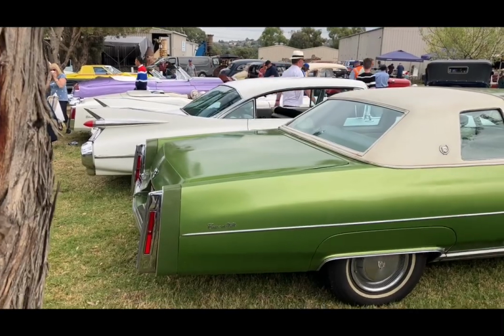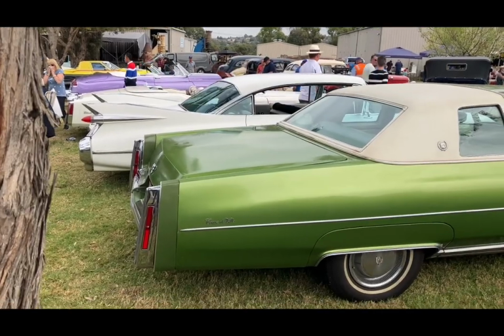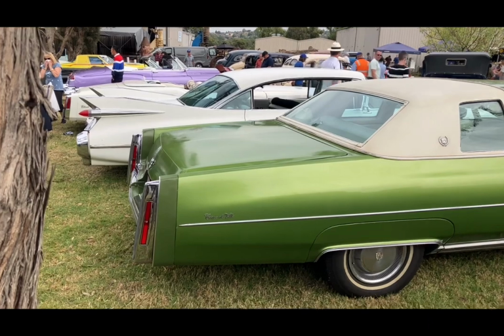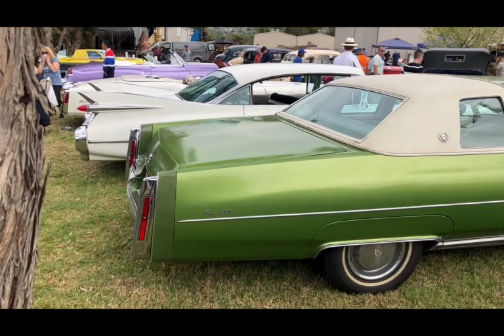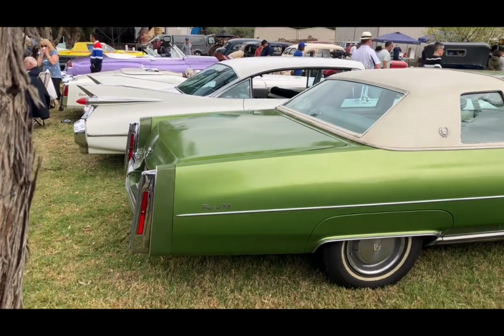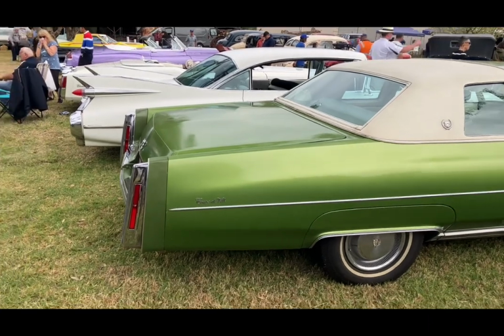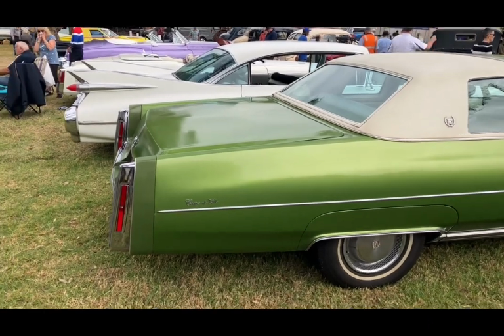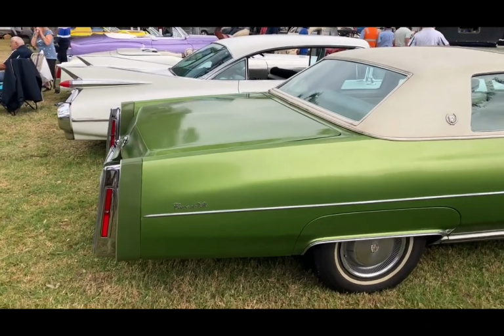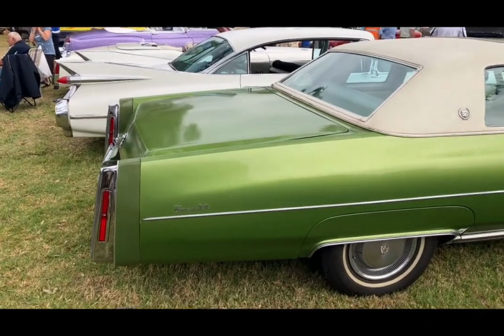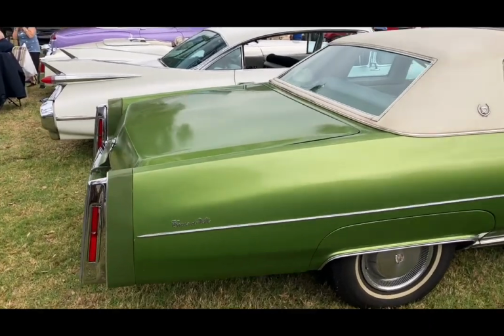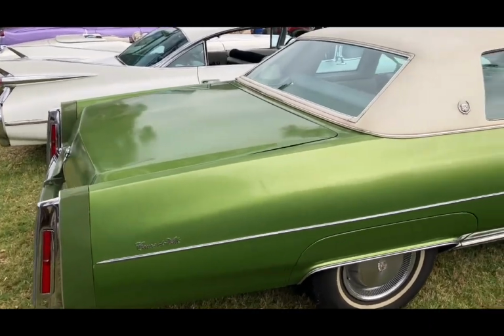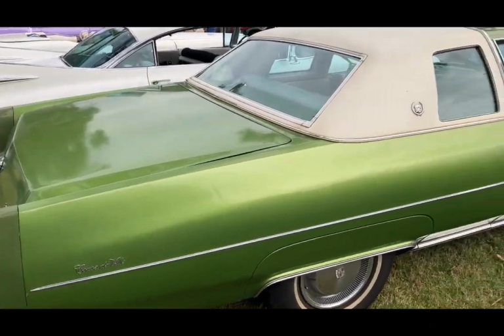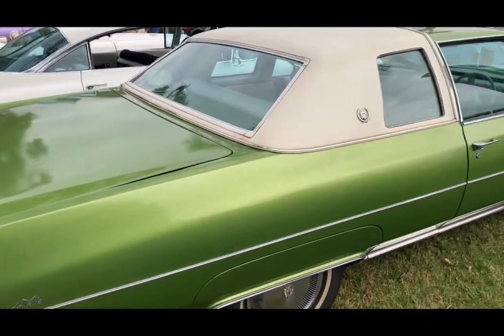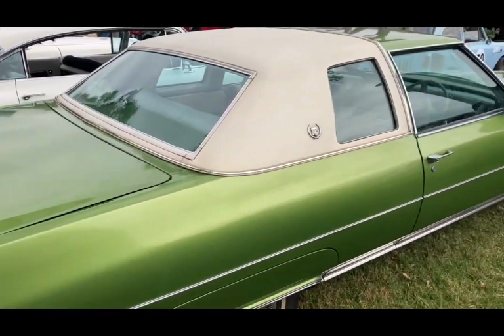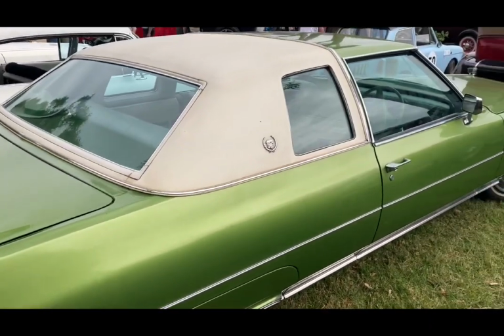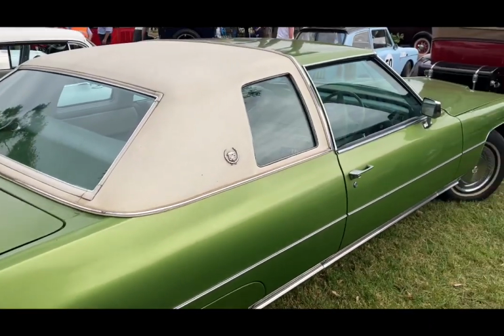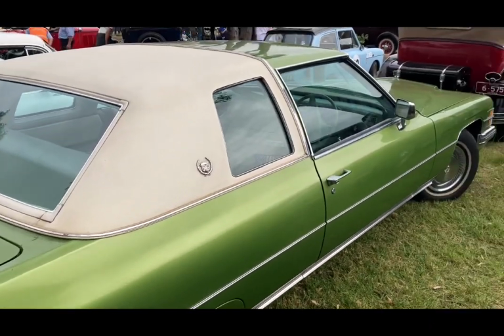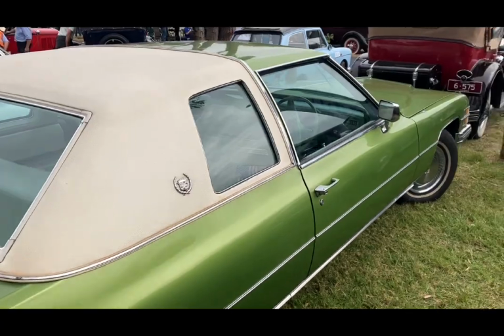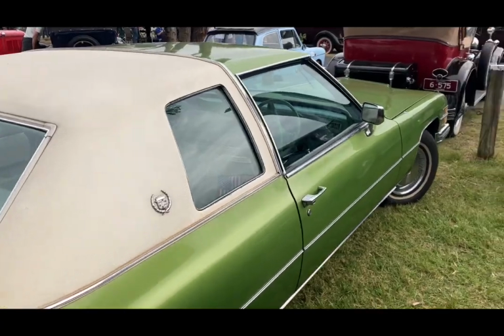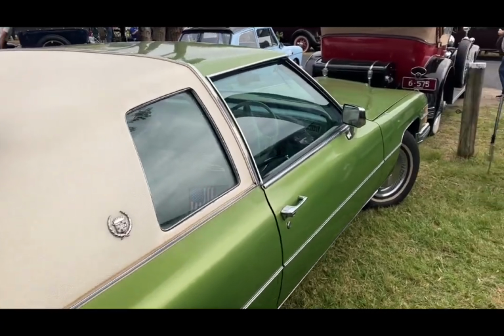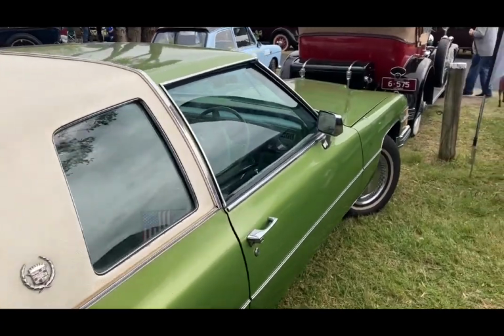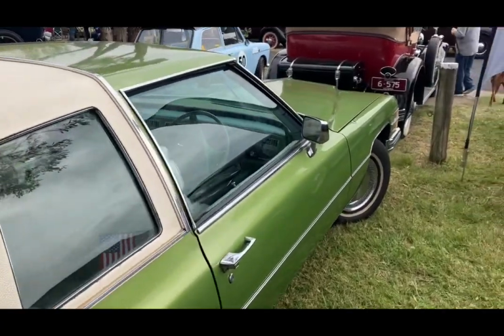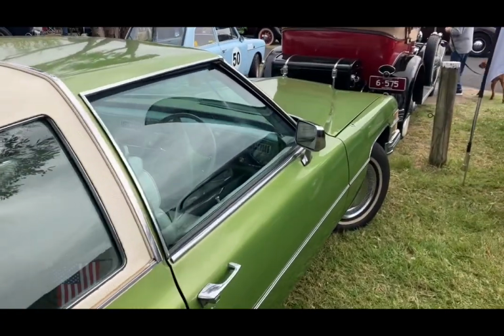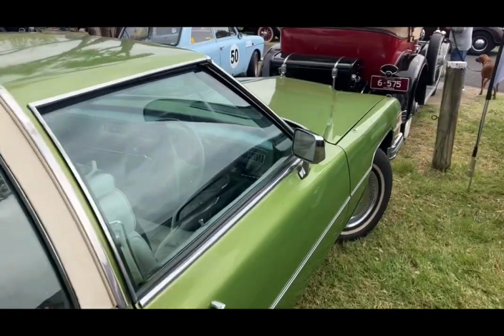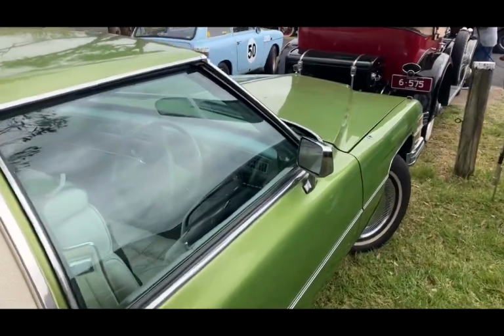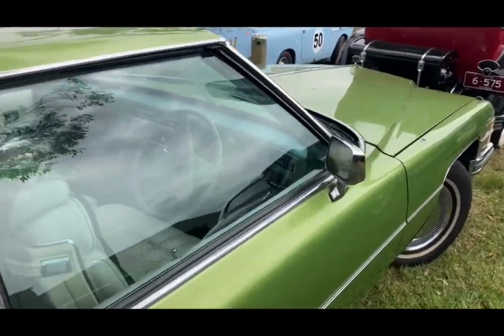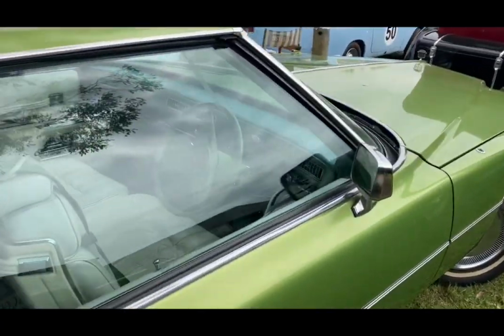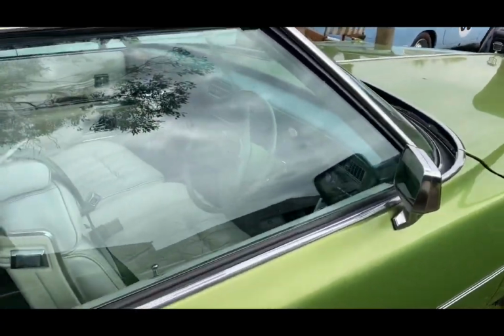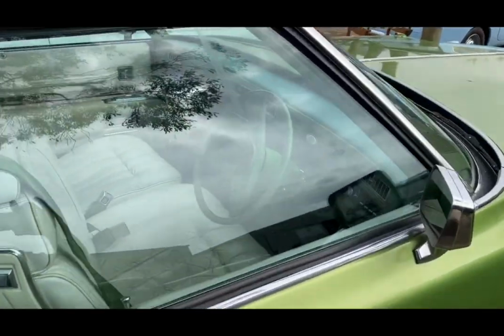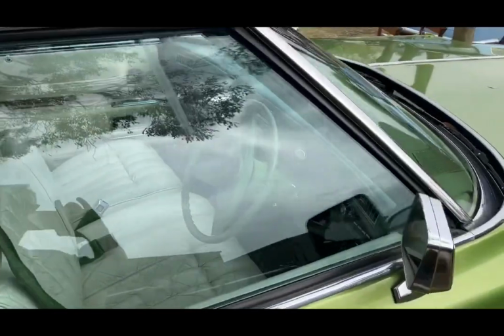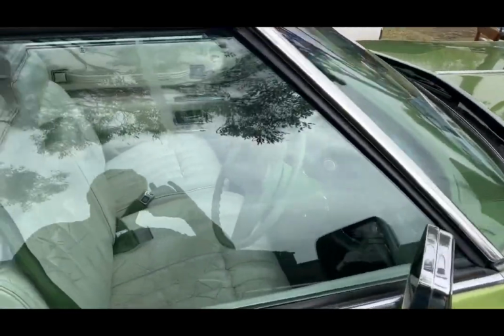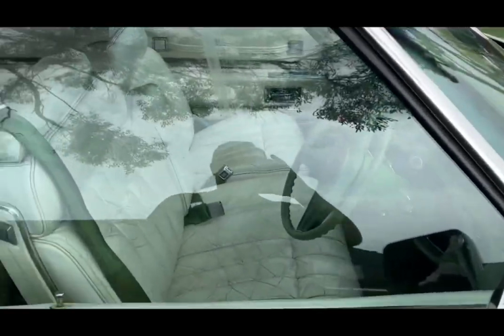This is a really cool Cadillac Coupe de Ville. I love the colour — it really suits it I think. It's got a white leather interior.